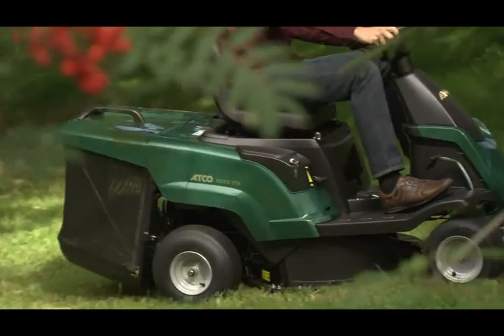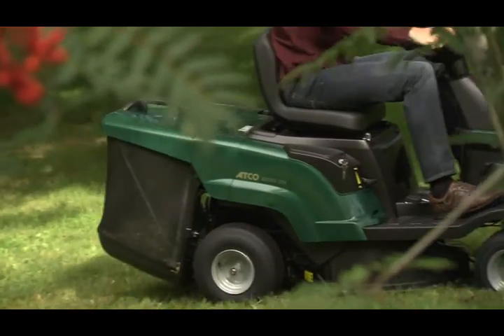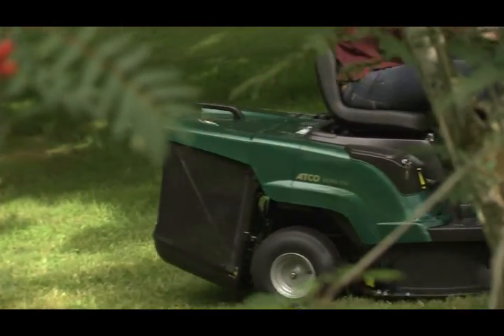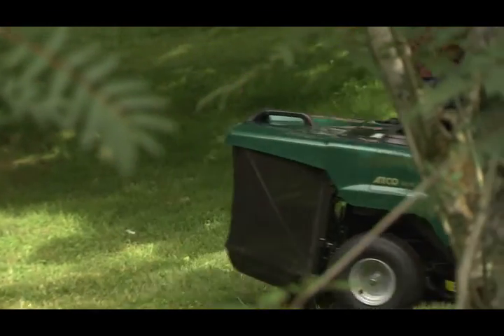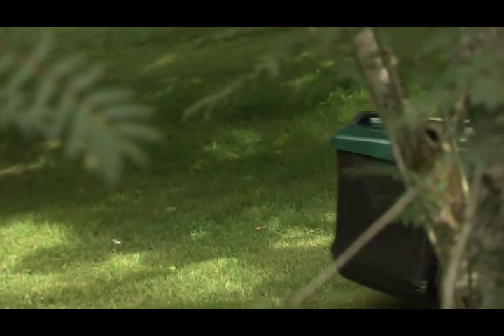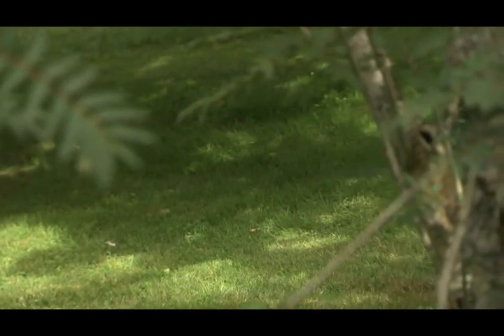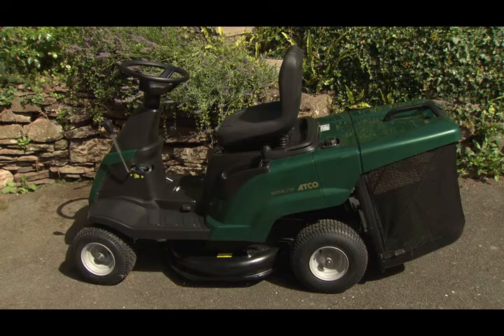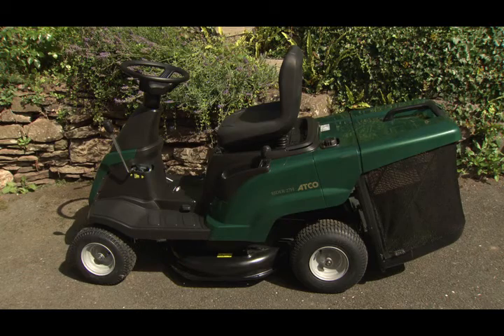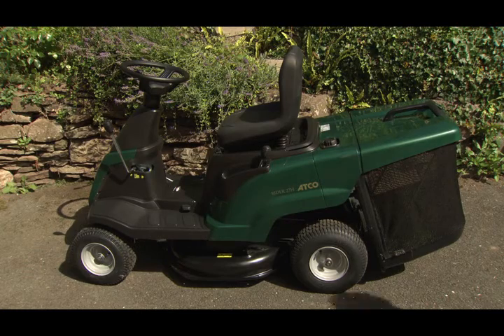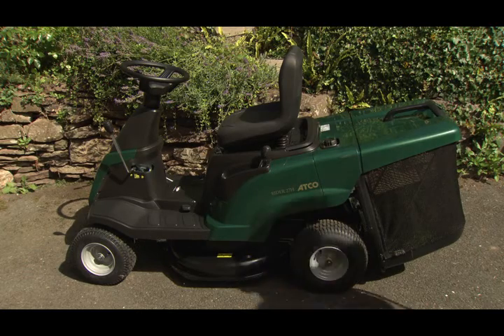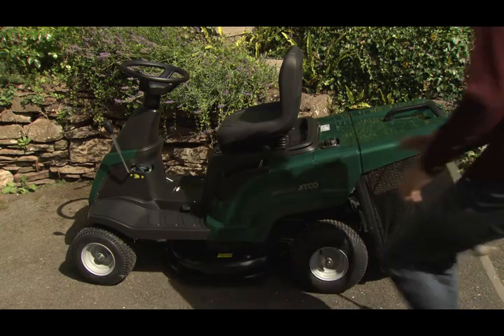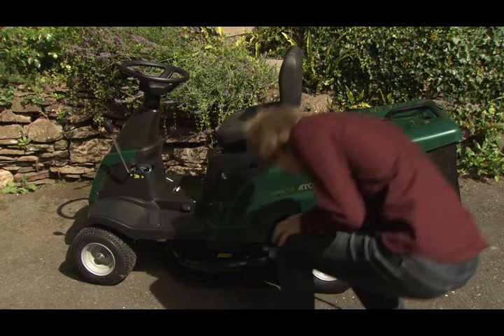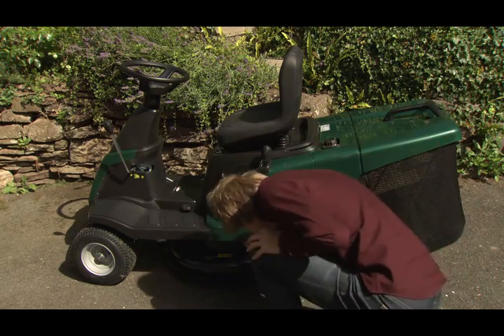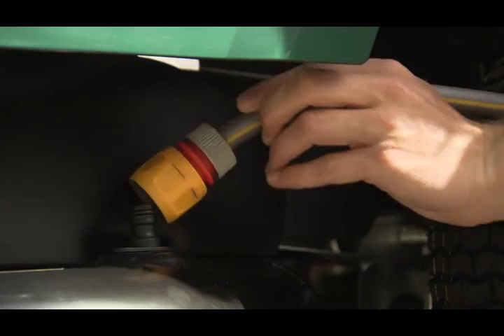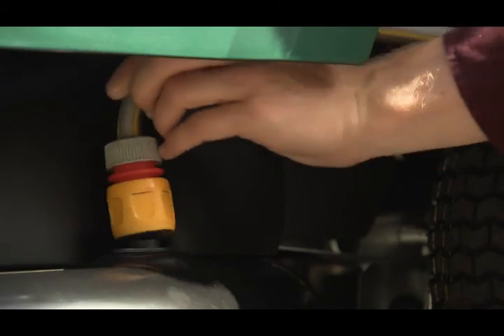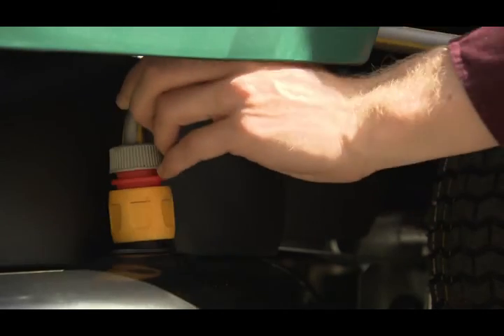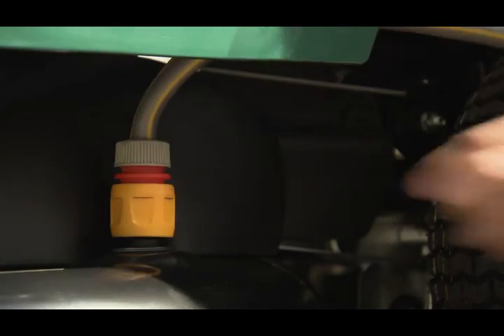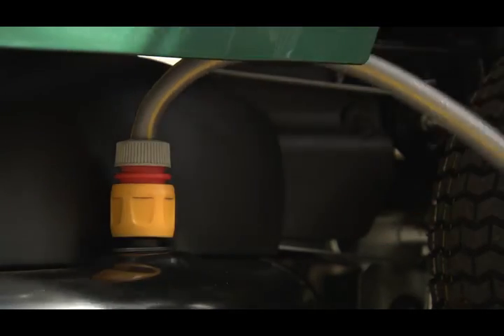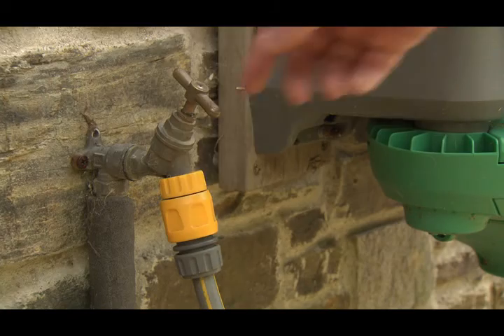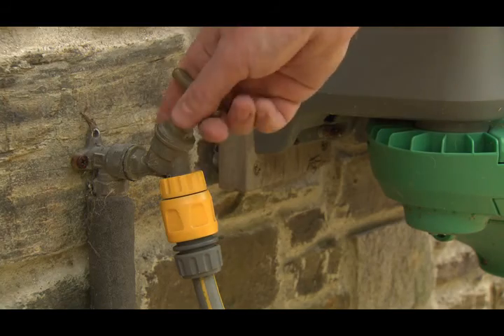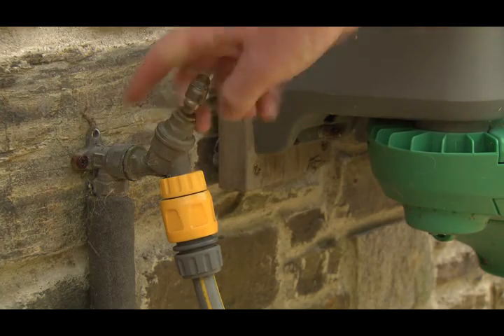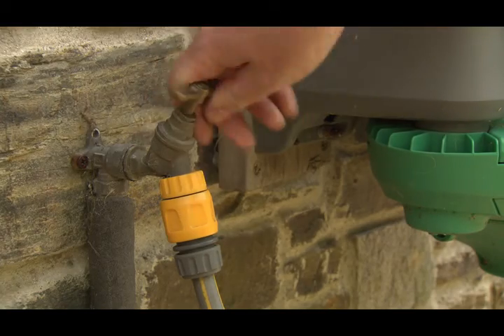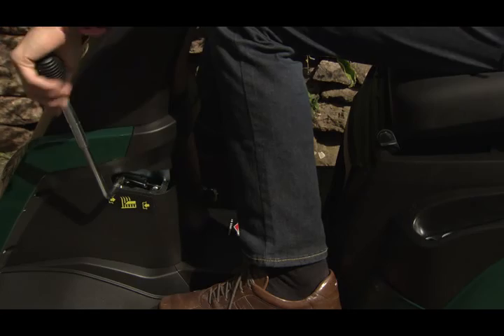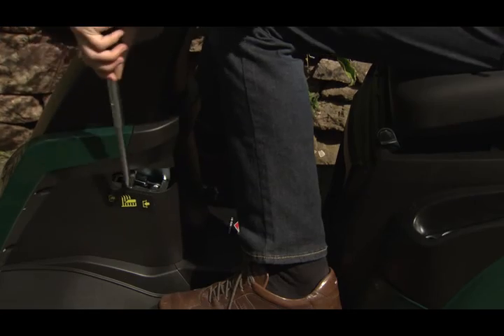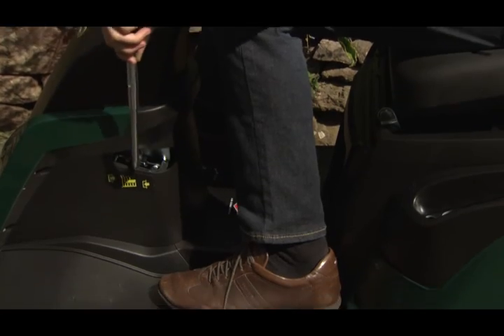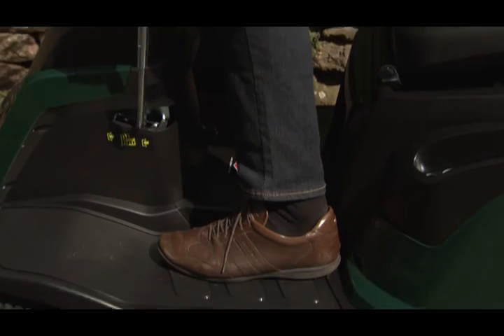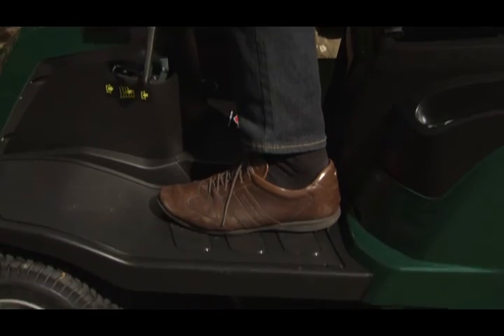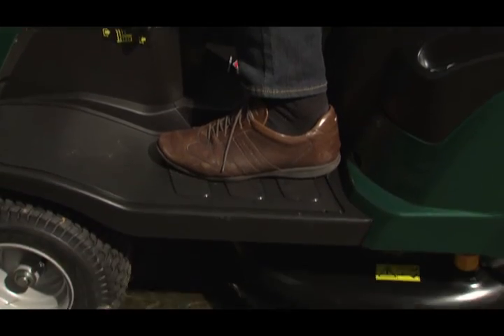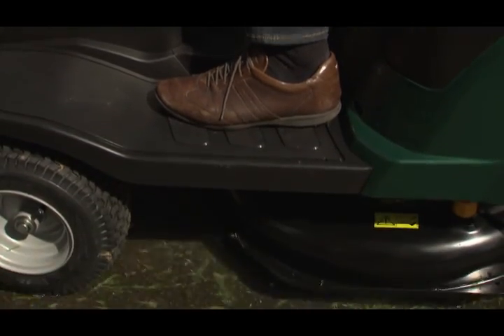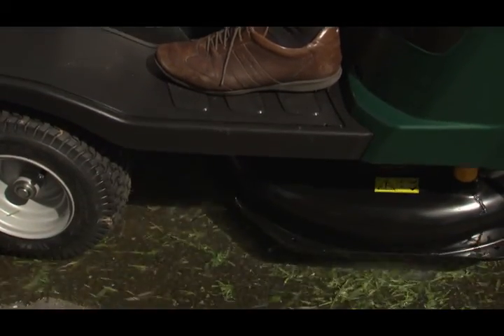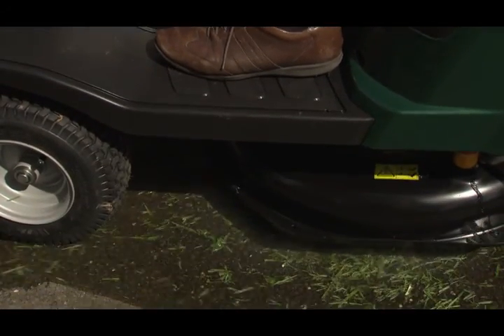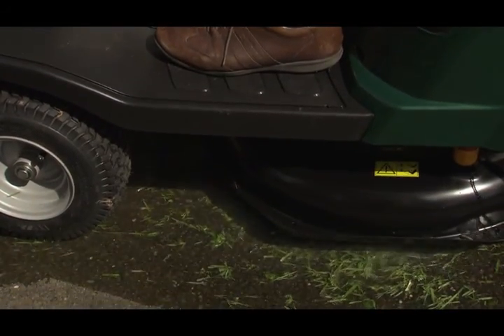Cleaning the cutter deck after use couldn't be easier. Attach a hose to the quick release connector, turn on the water and engage the blade. This will wash the underside of the deck in just a few seconds.